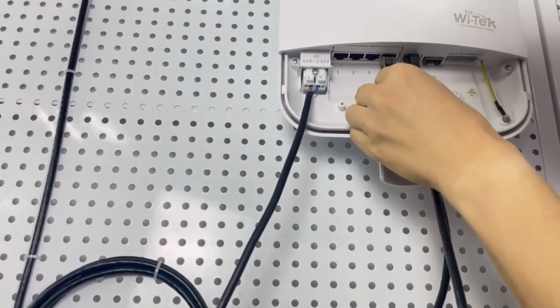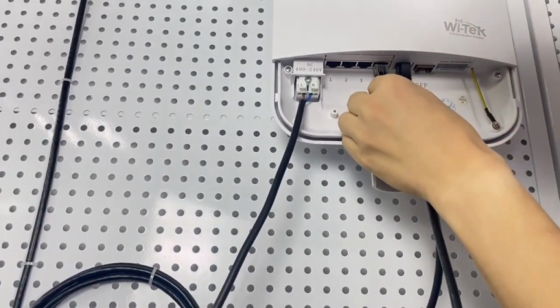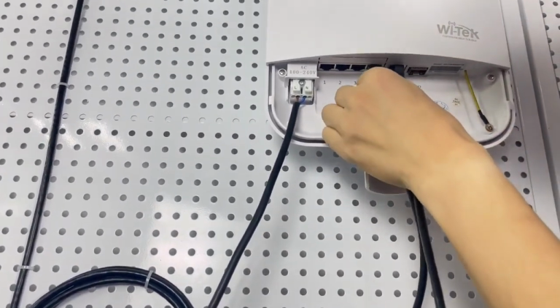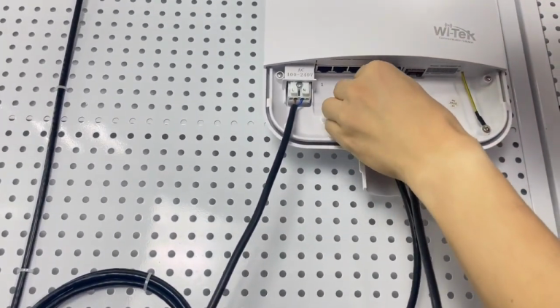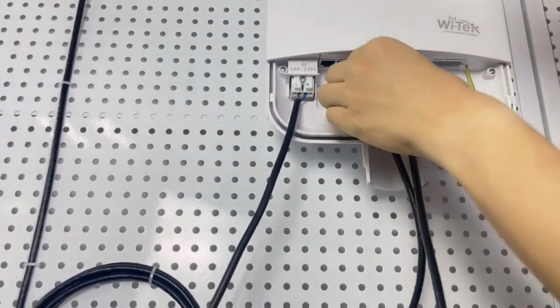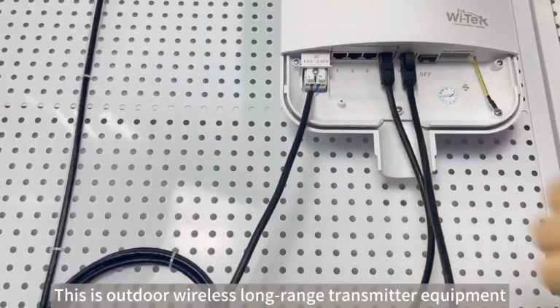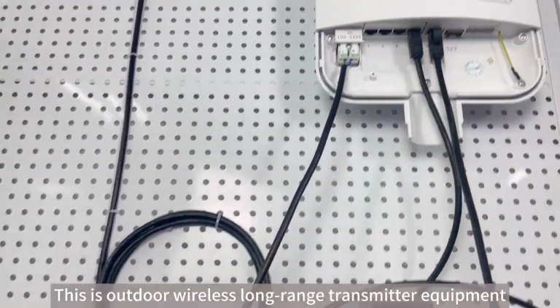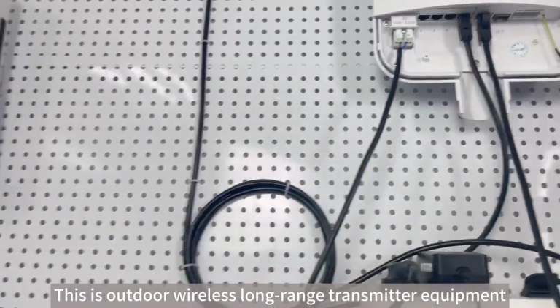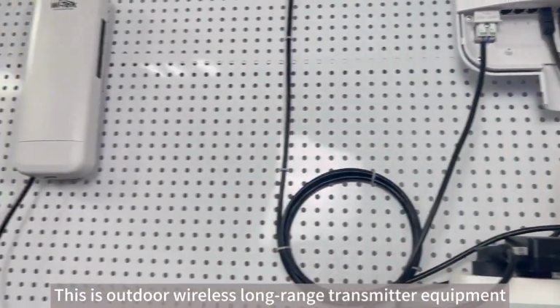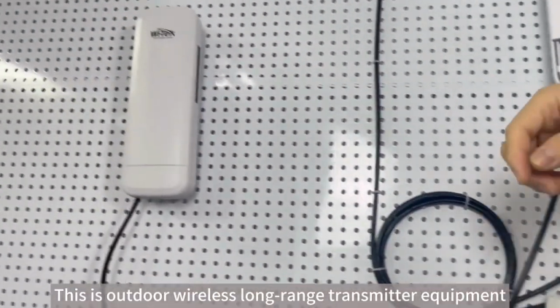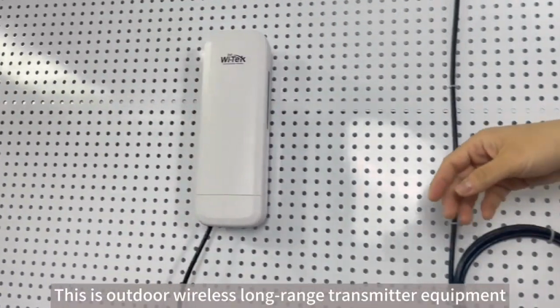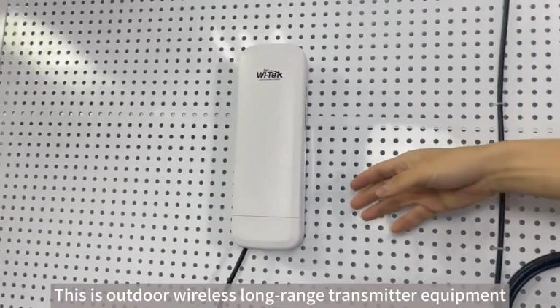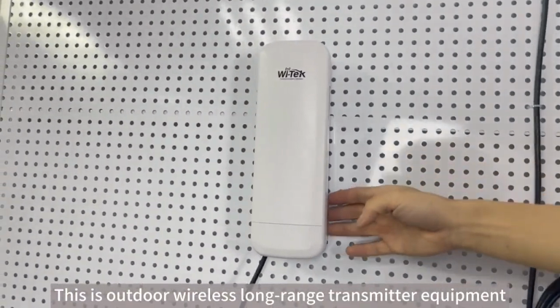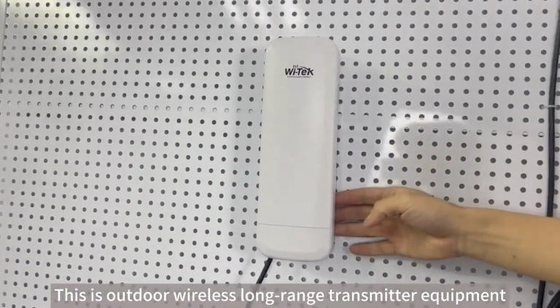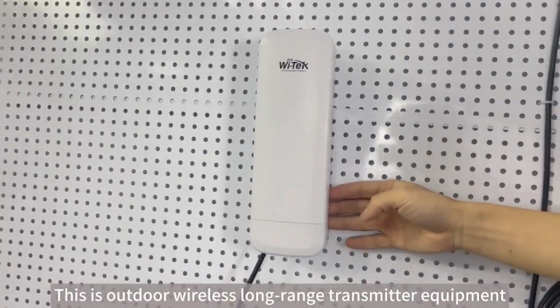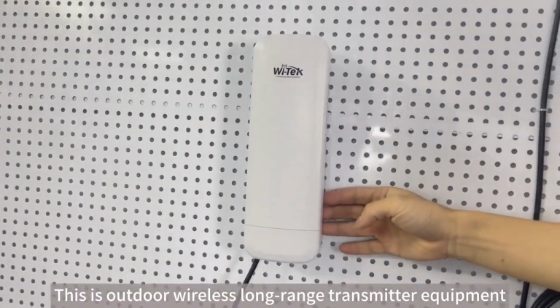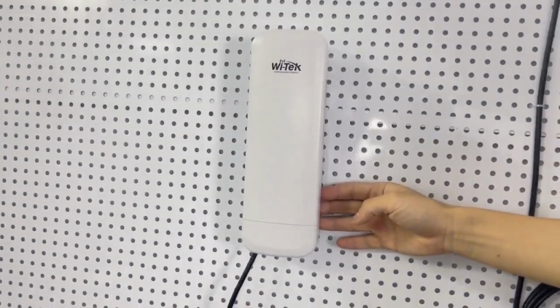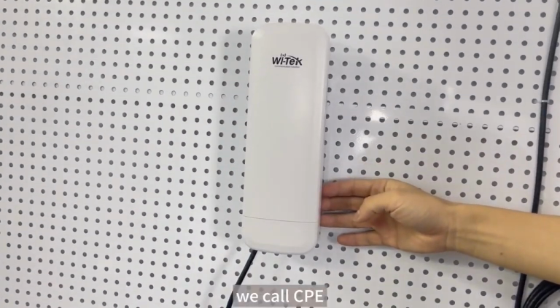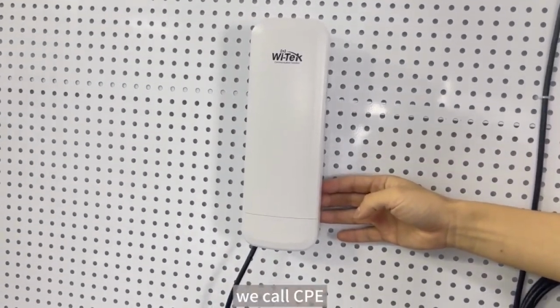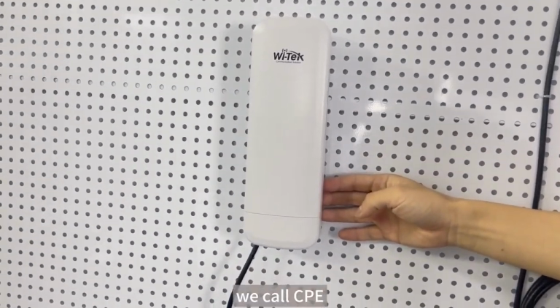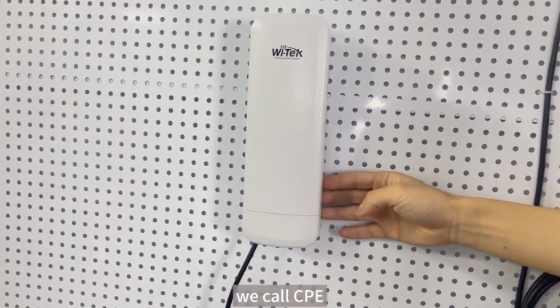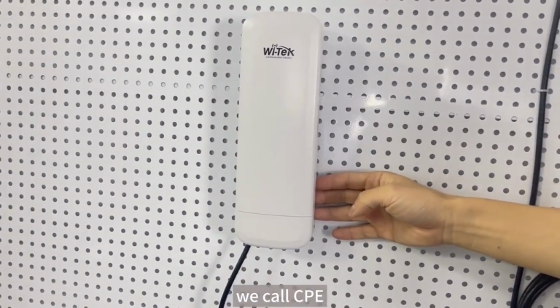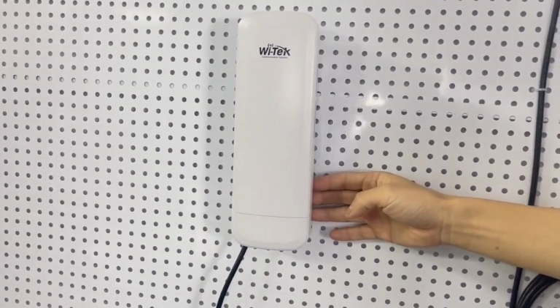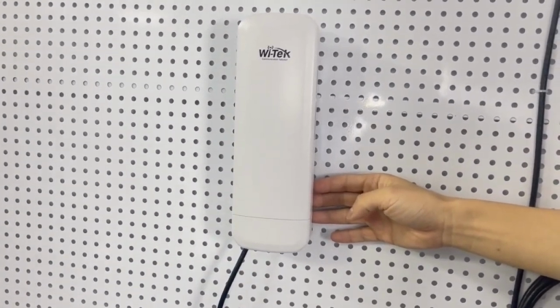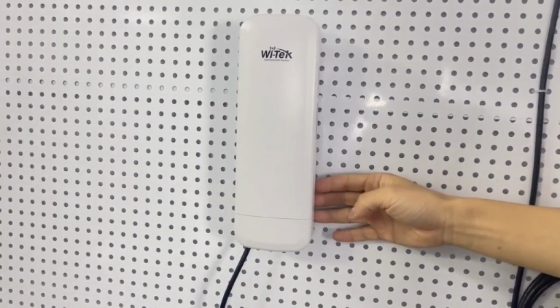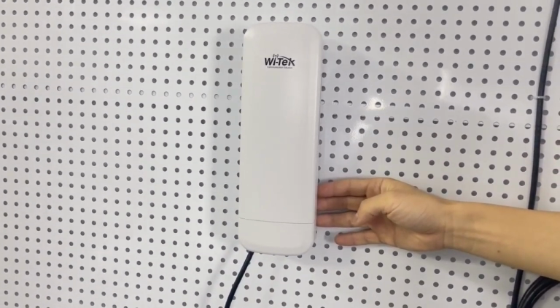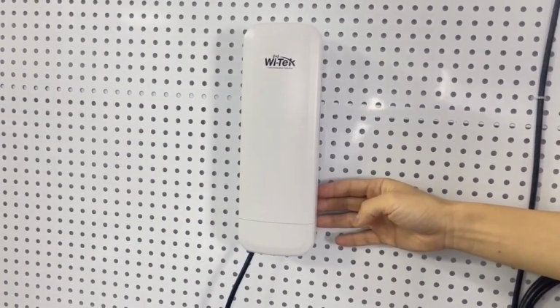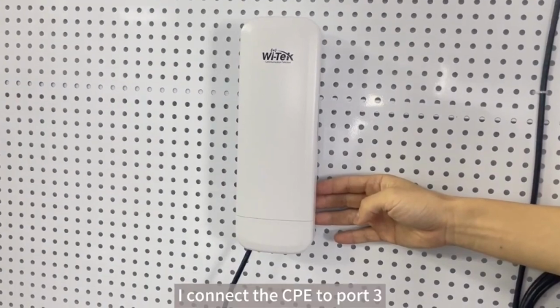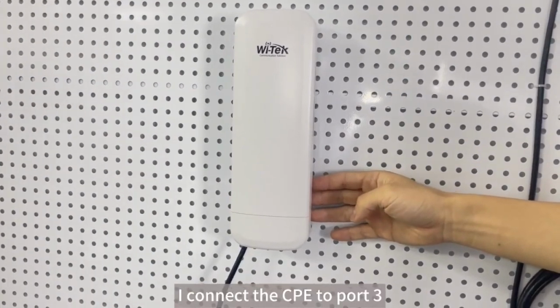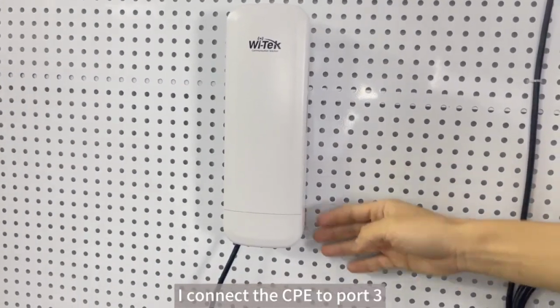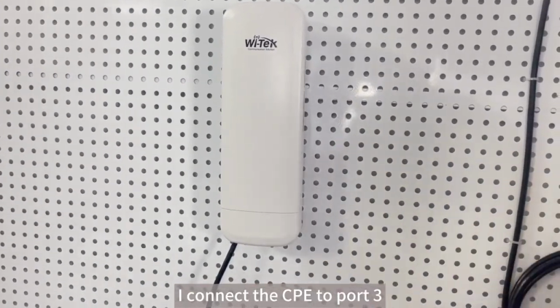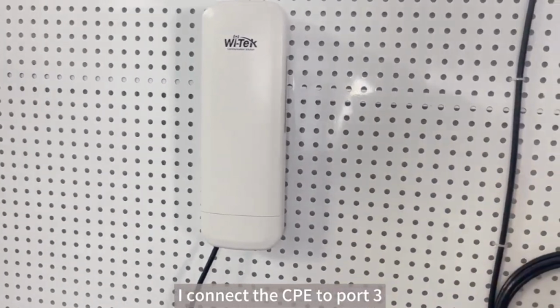This is the outdoor wireless long-range transmitter equipment, which we call CP. I connect the CP to port 3.